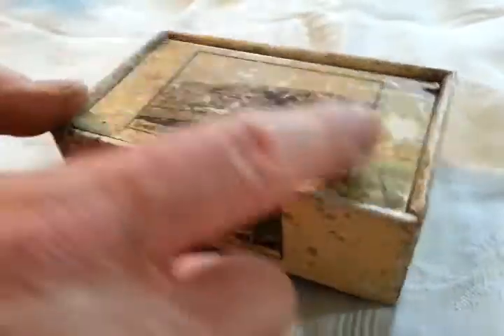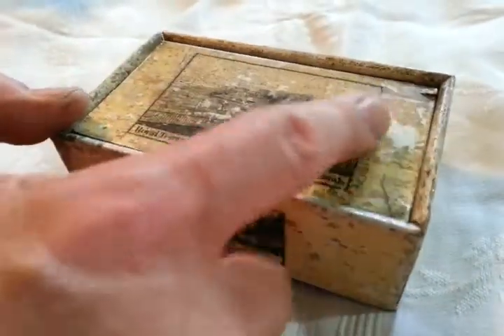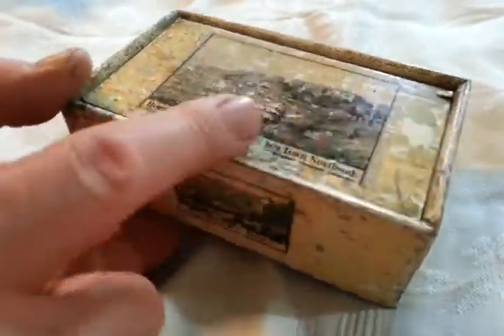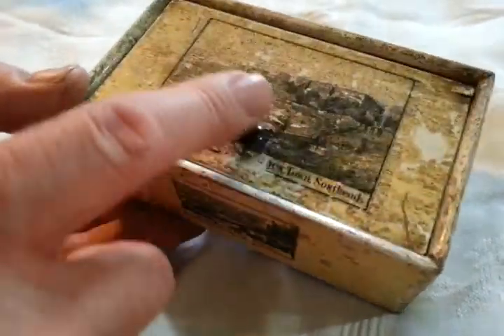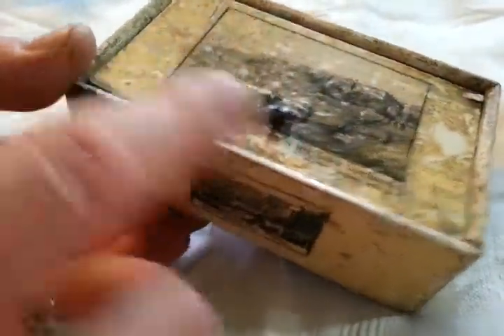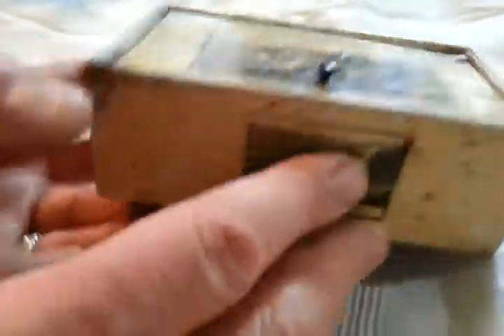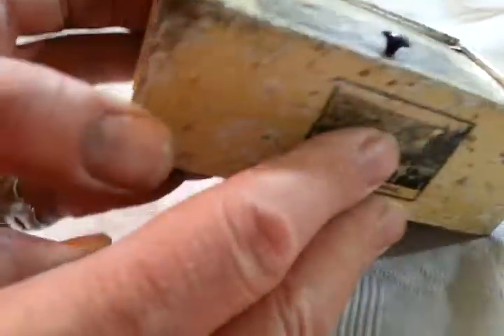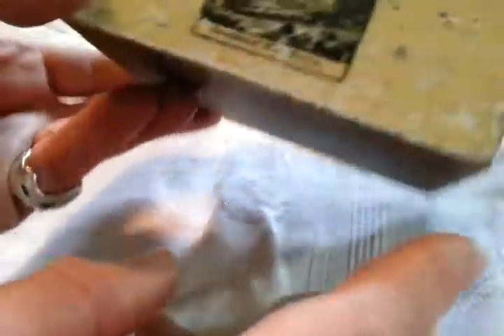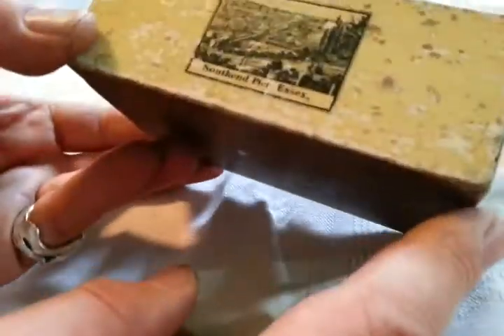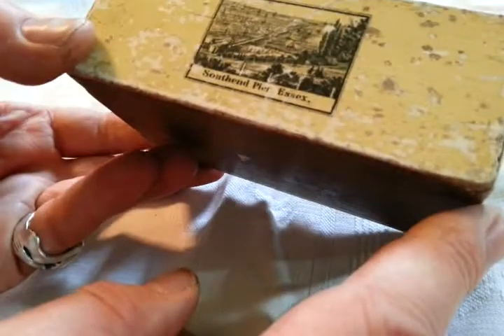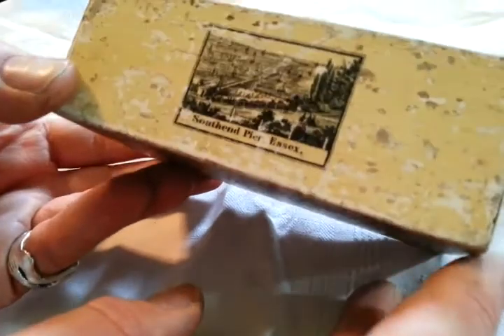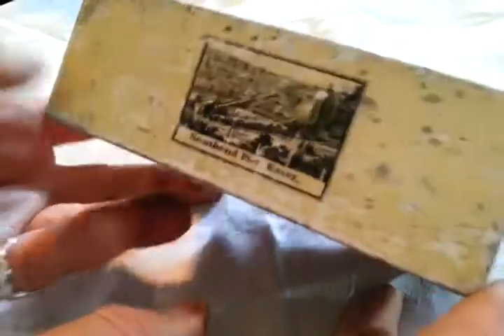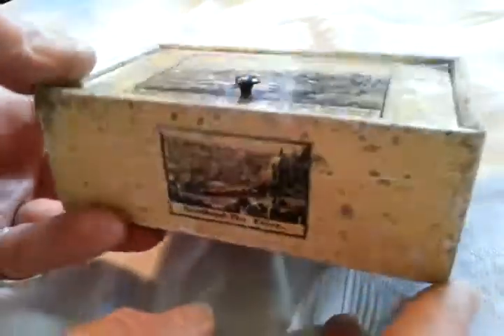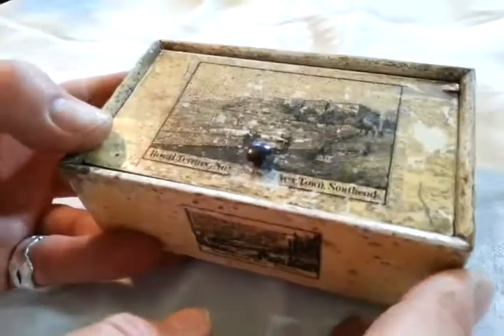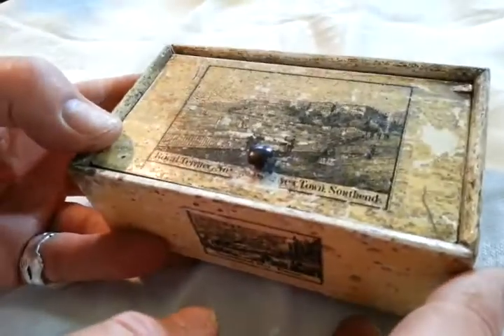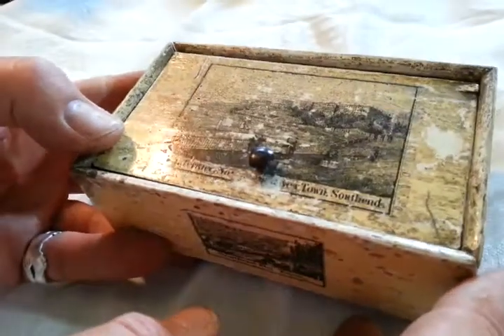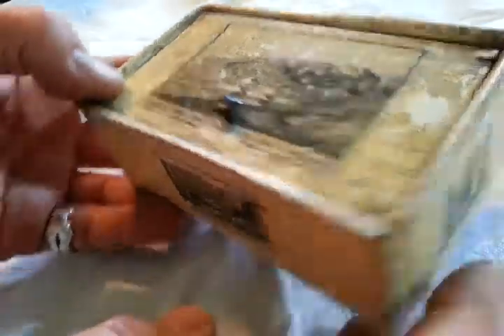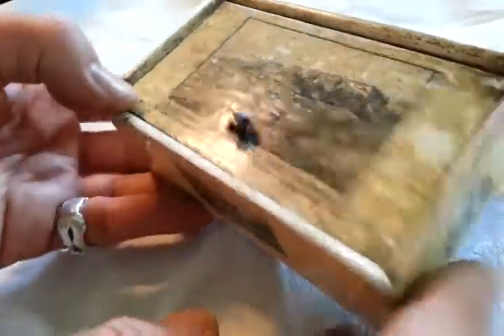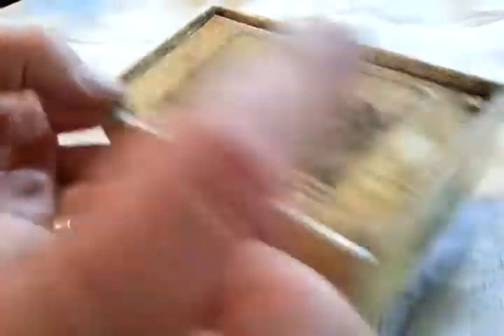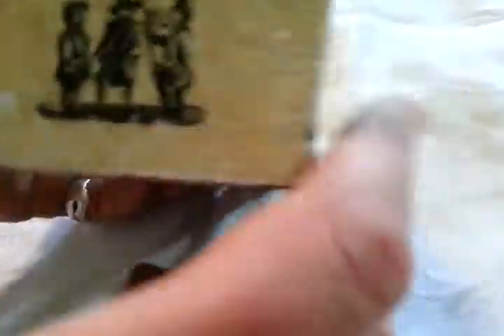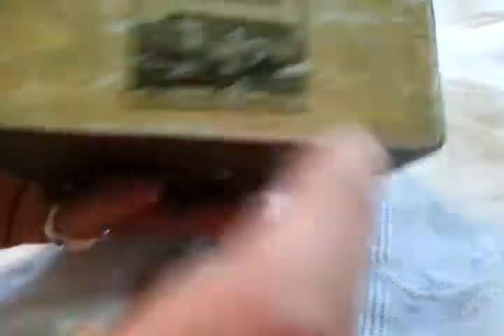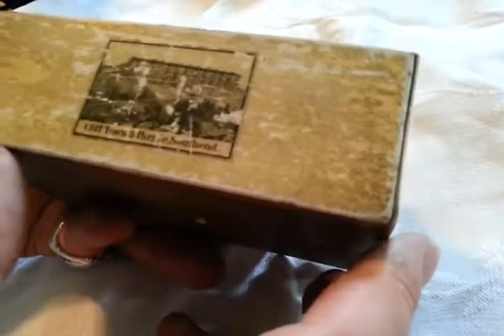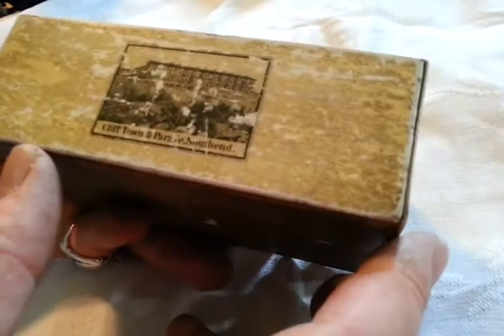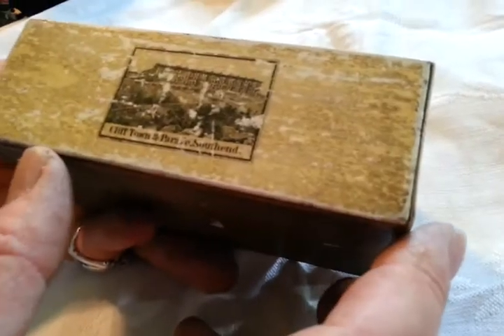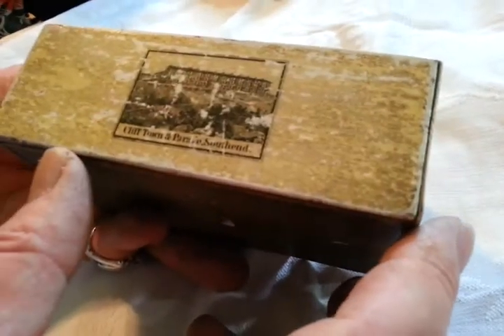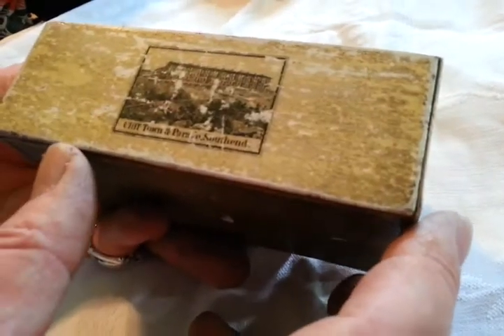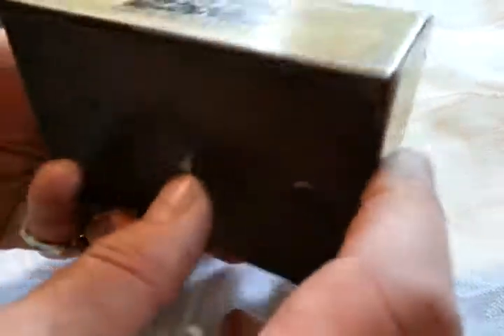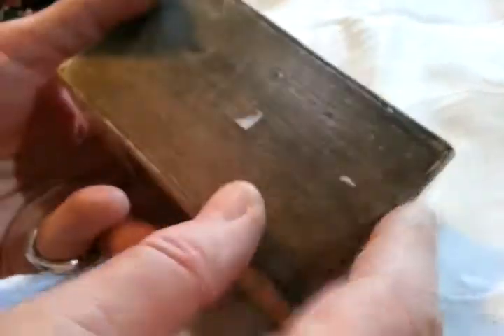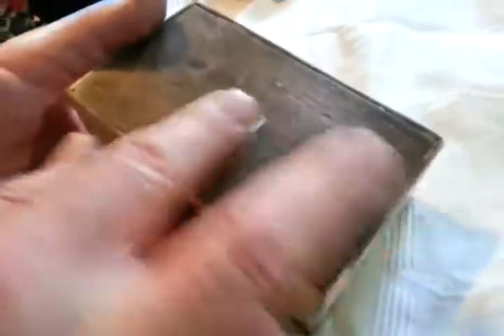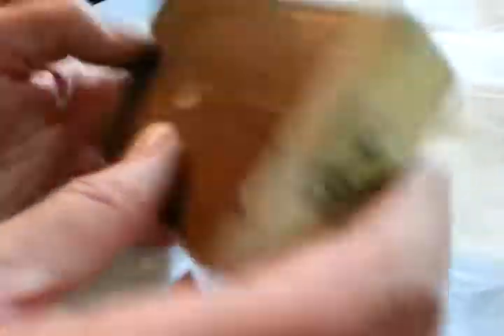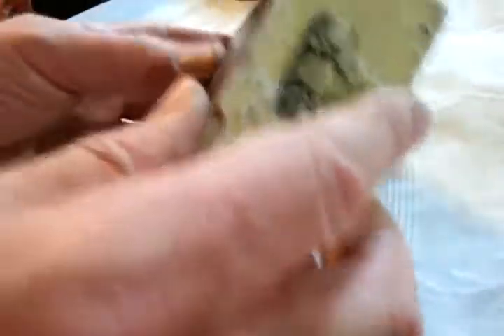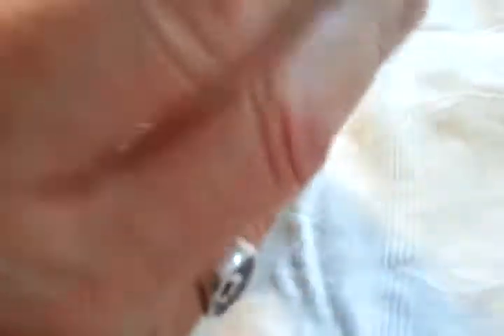It's worn through to the paint there, you can see, and it's got views of South End — South End Pier, Essex, the Royal Terrace and the New Town, South End, a bit rubbed. But there's Clifftown and Parade, South End, a nice plain wooden base with a little sticker on it.